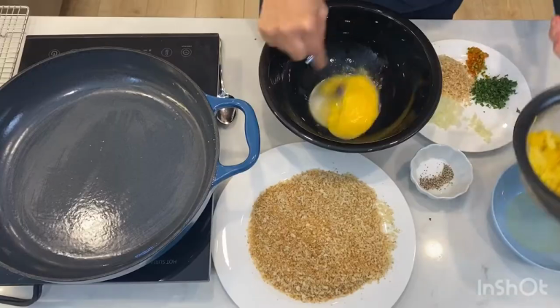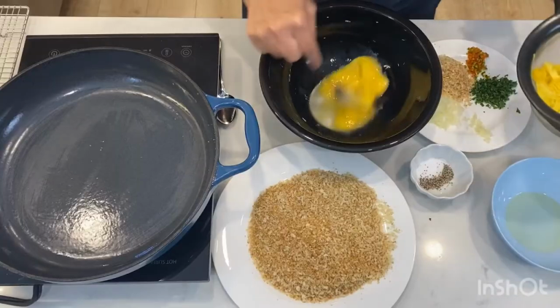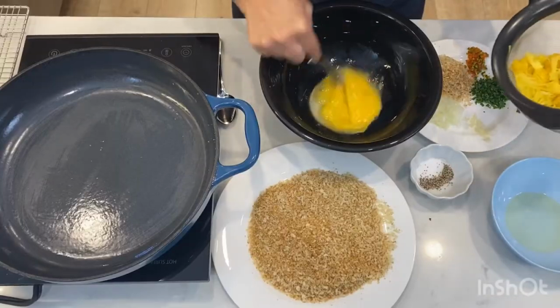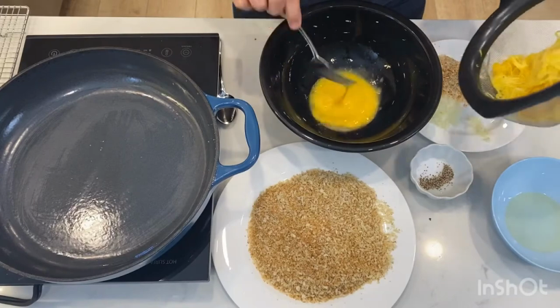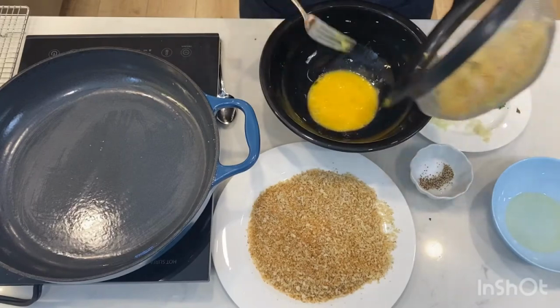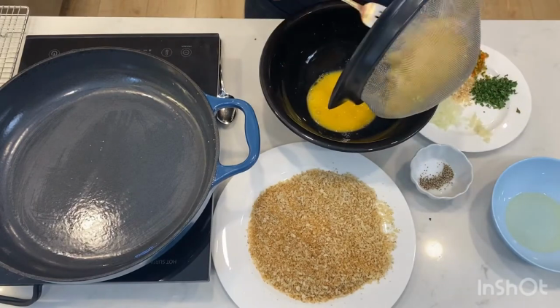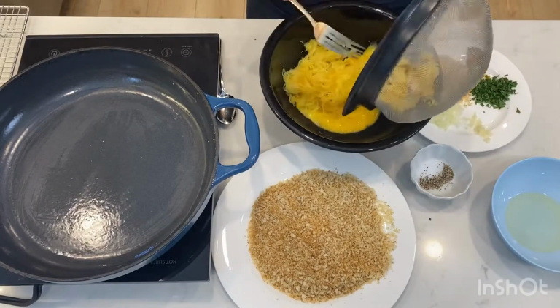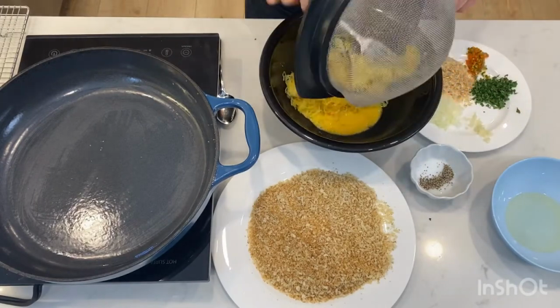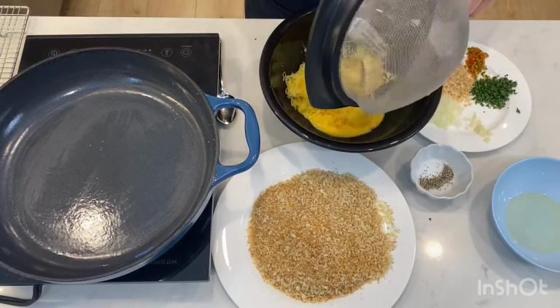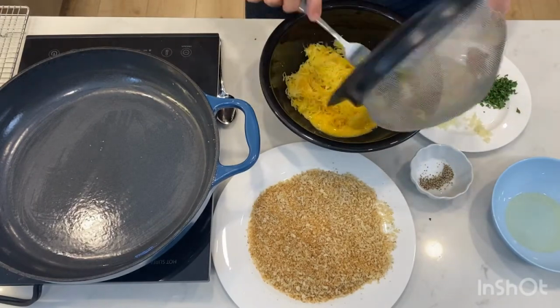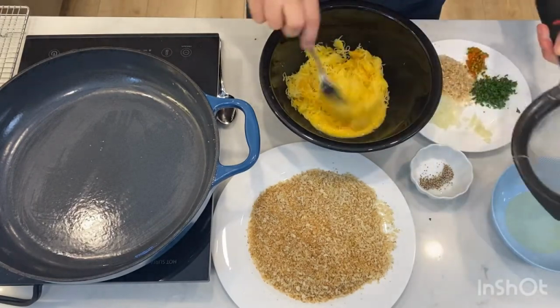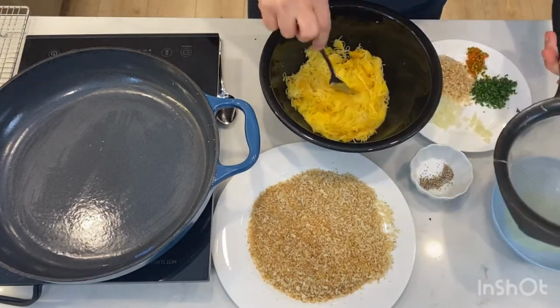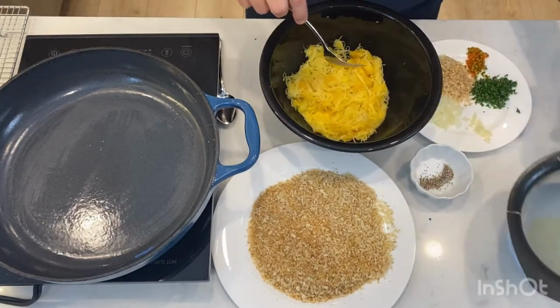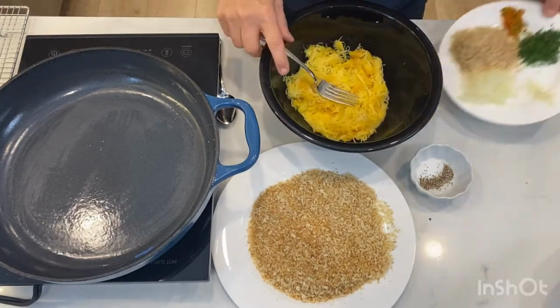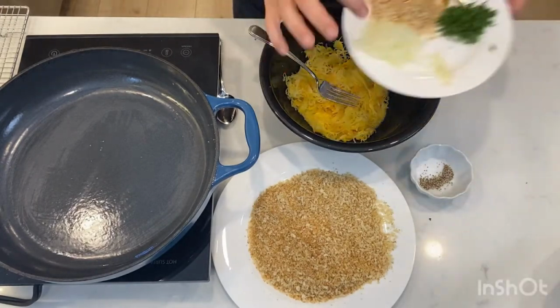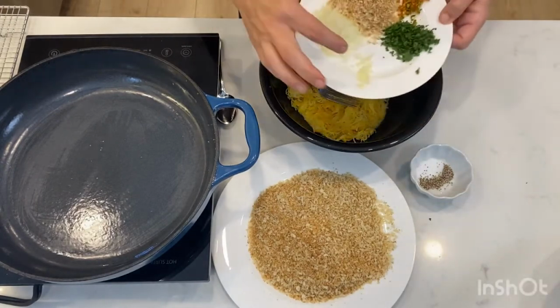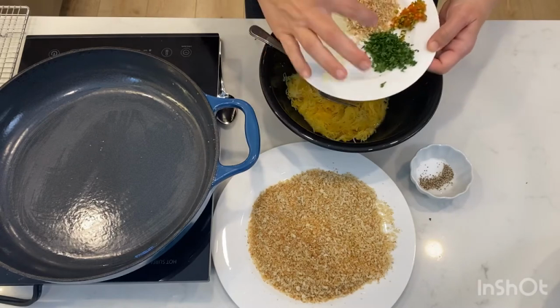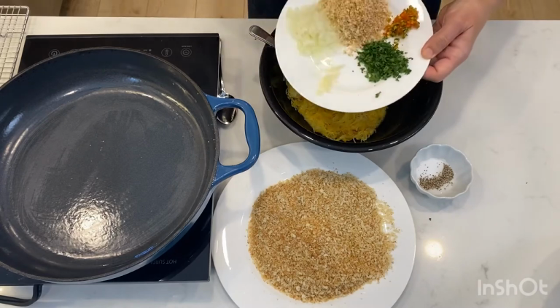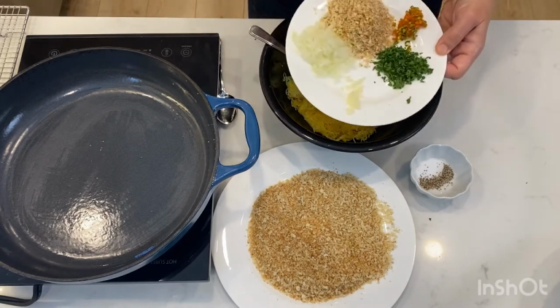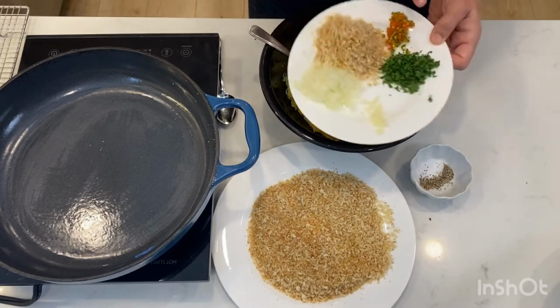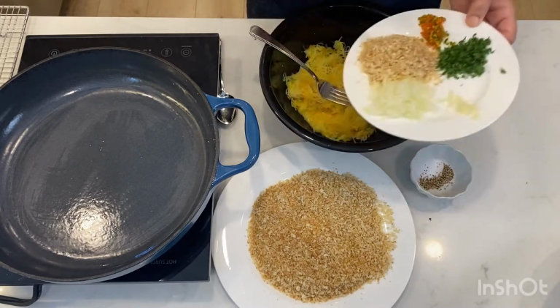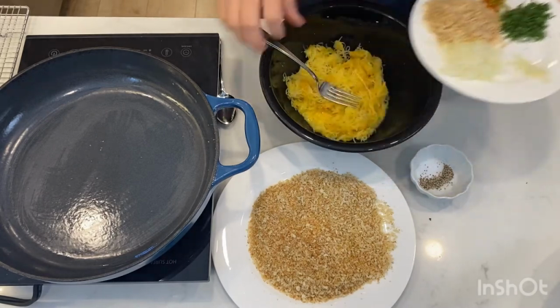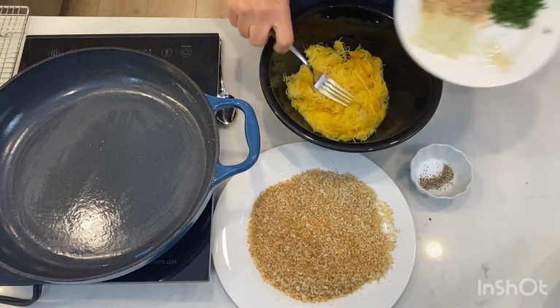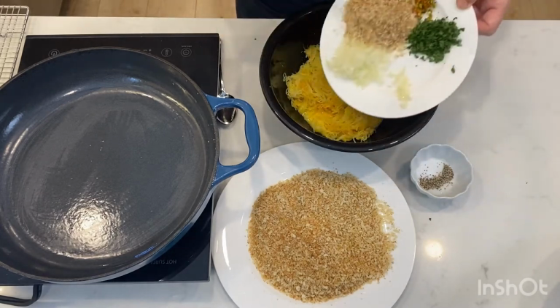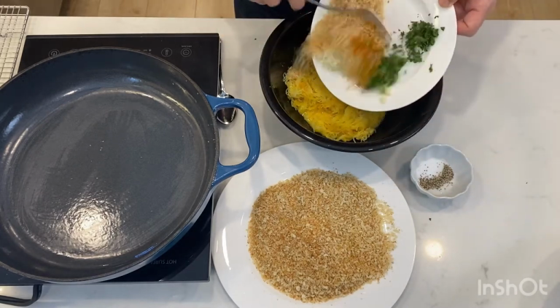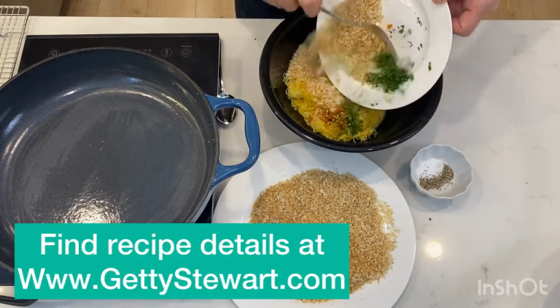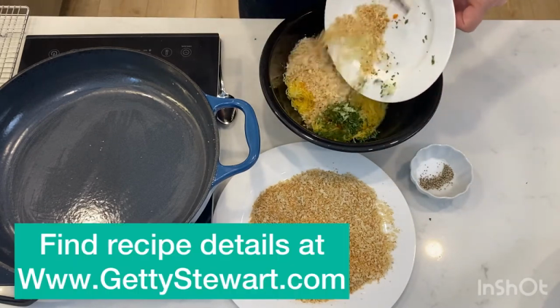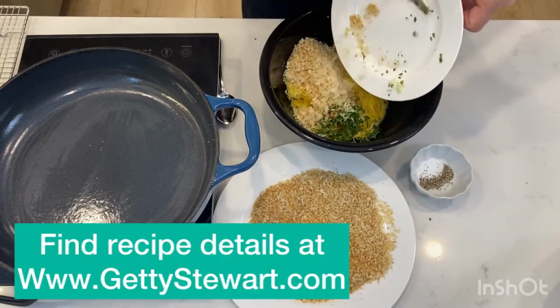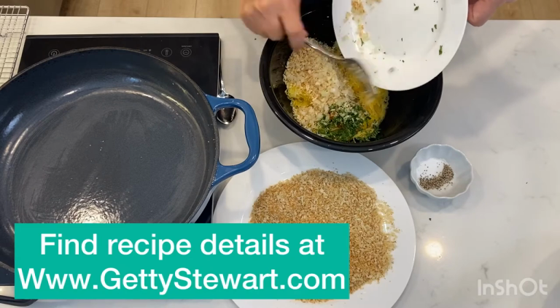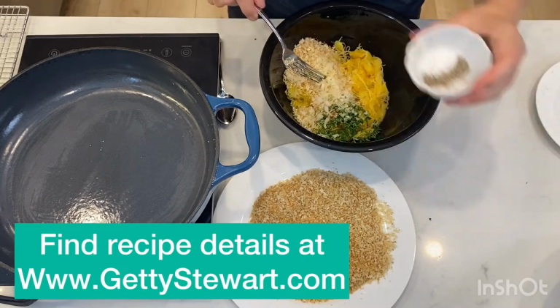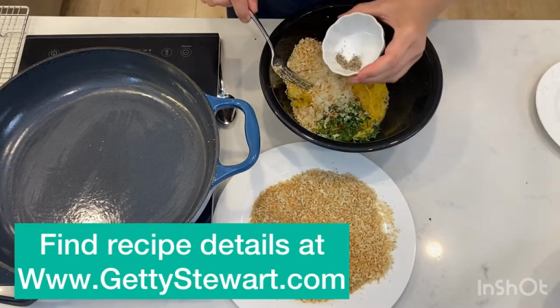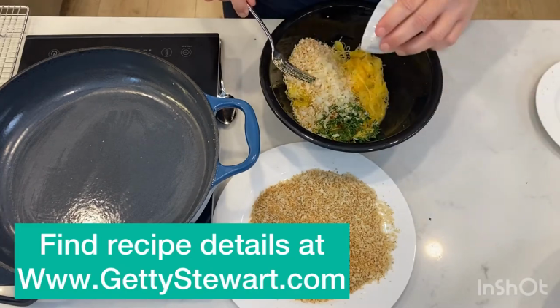So I'm whipping up my eggs. I'm going to add my spaghetti squash, onions, garlic, parsley, hot pepper, panko crumbs, salt and pepper.